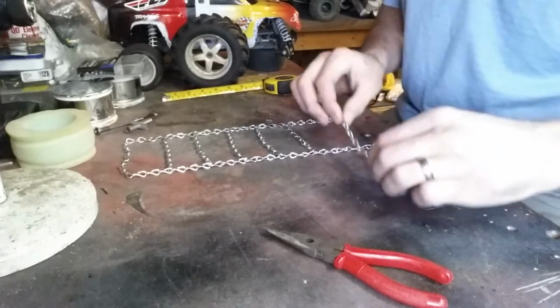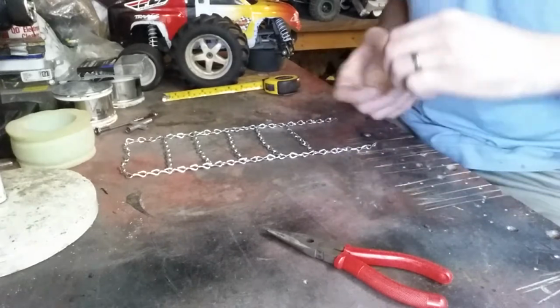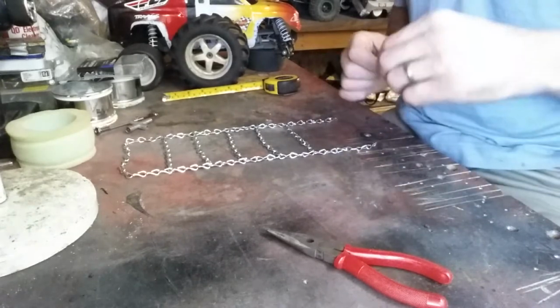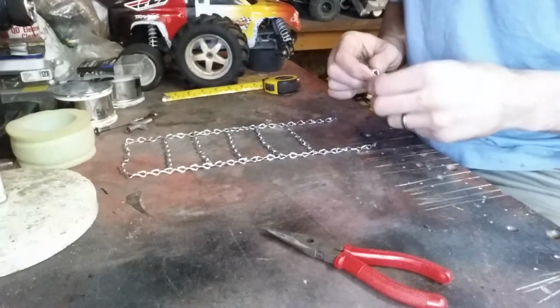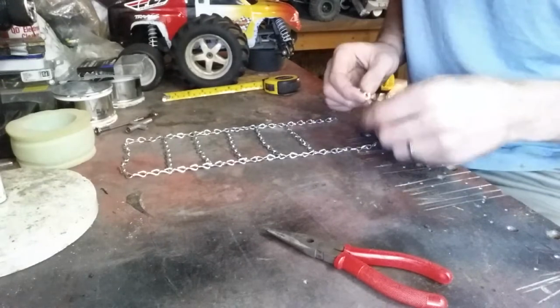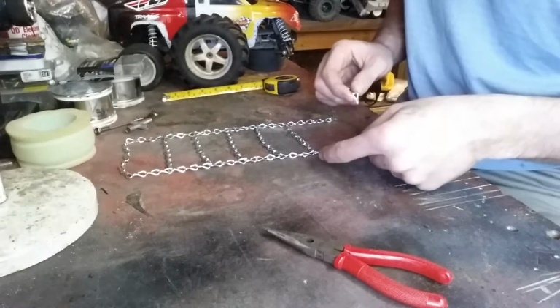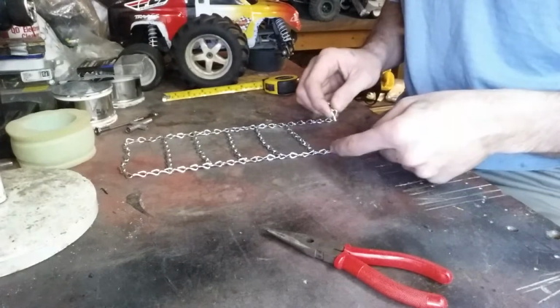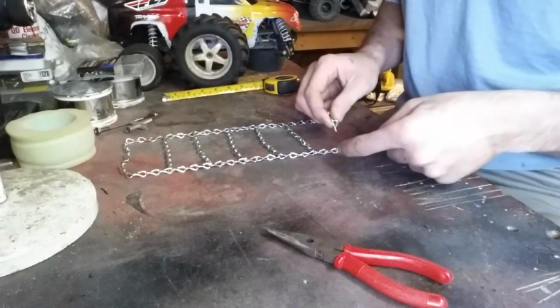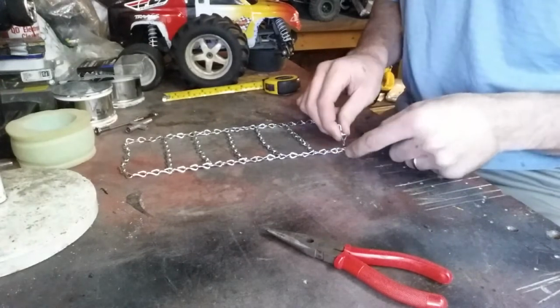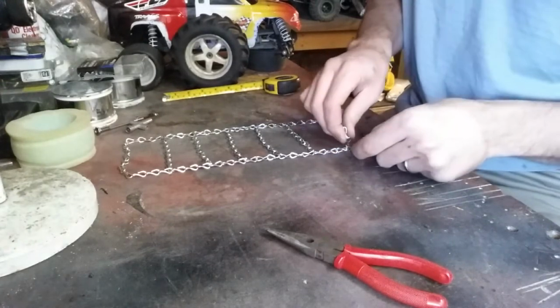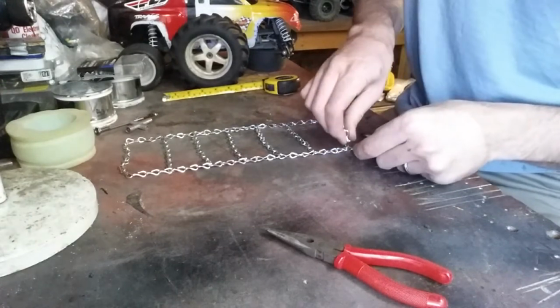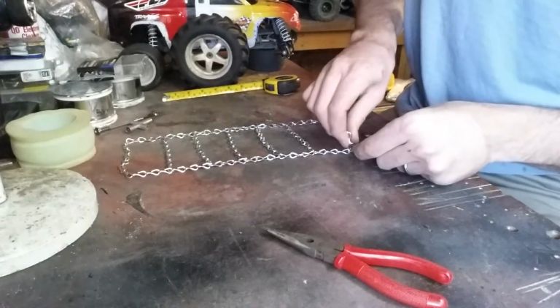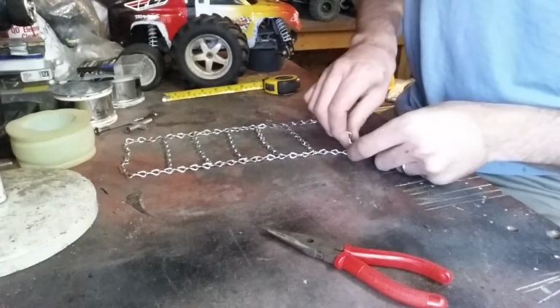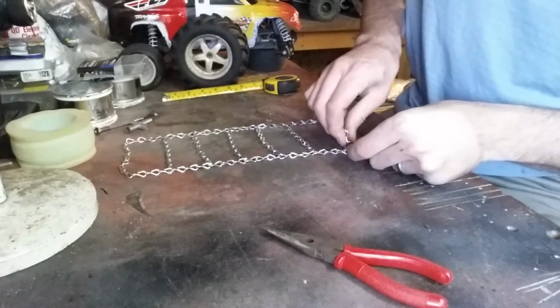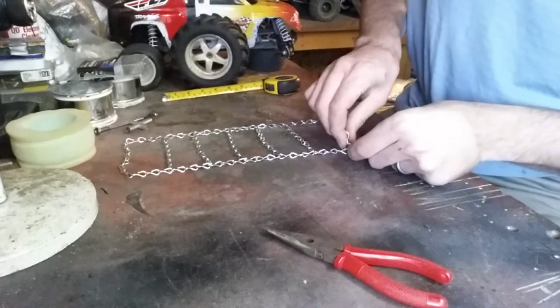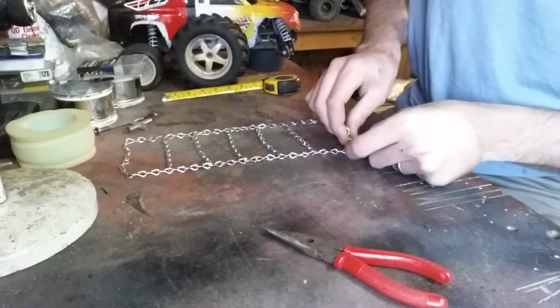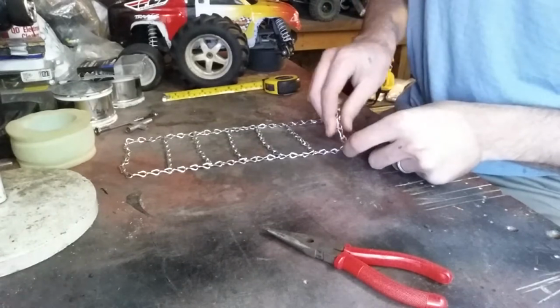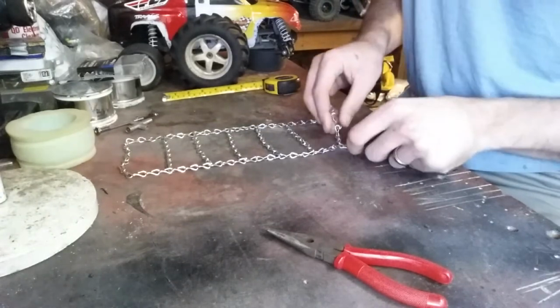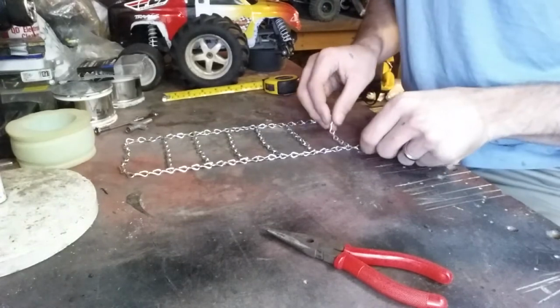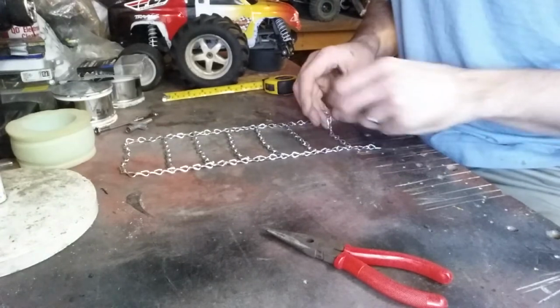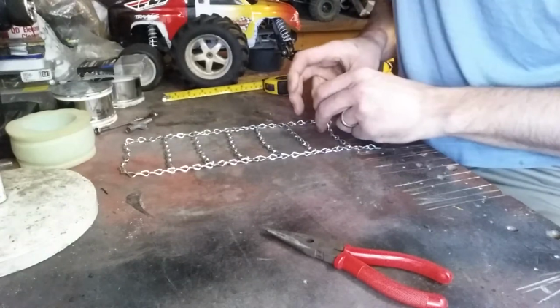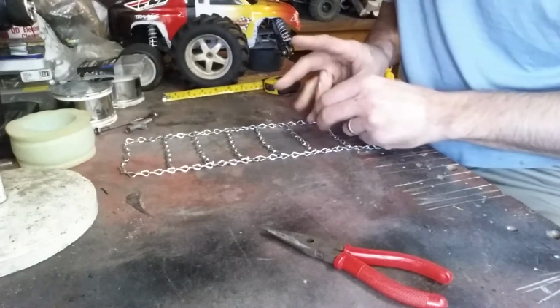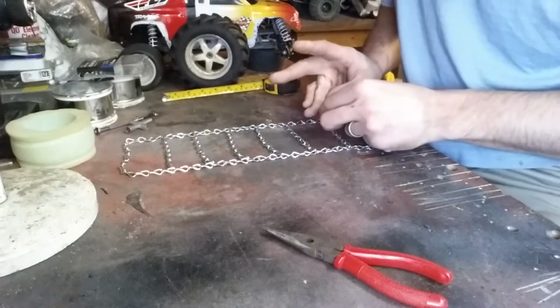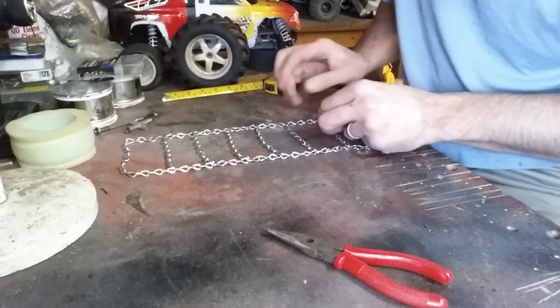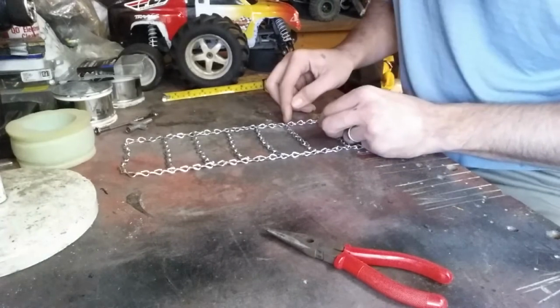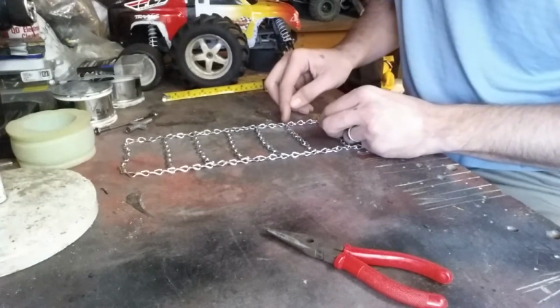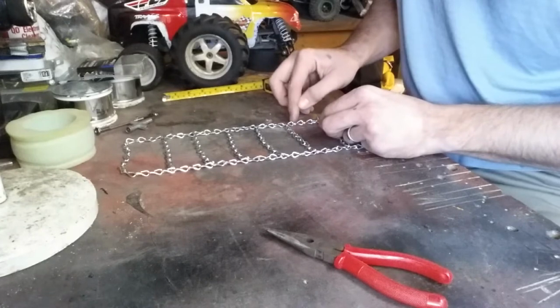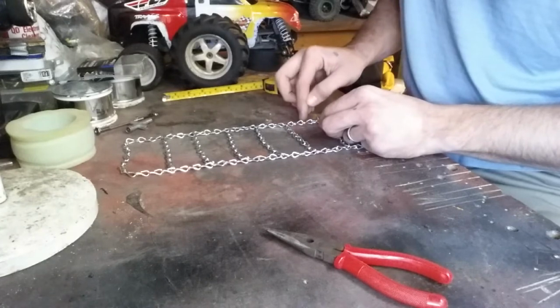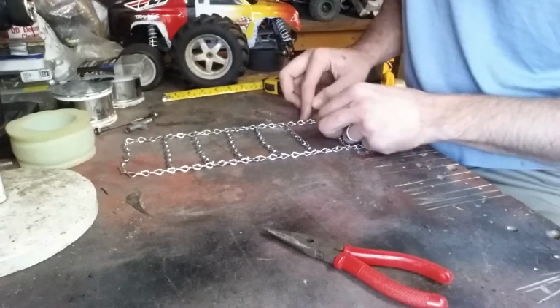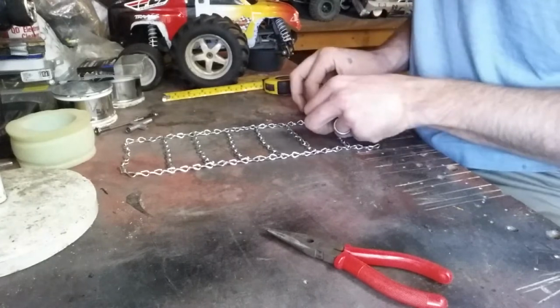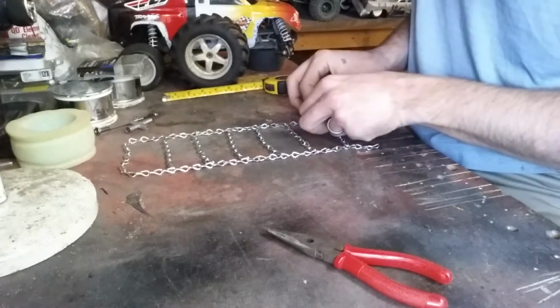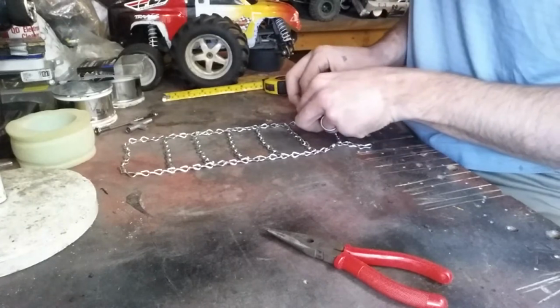We'll put this last one out here for you. 1, 2, 3 and then next link. Just like that. Same thing — 1, 2, 3, then the next link.